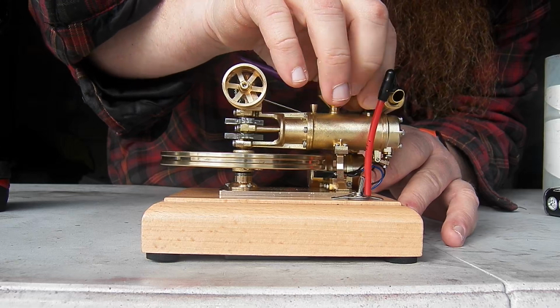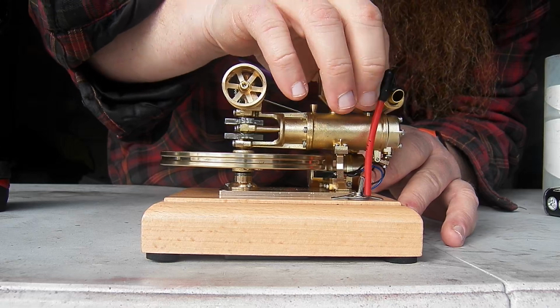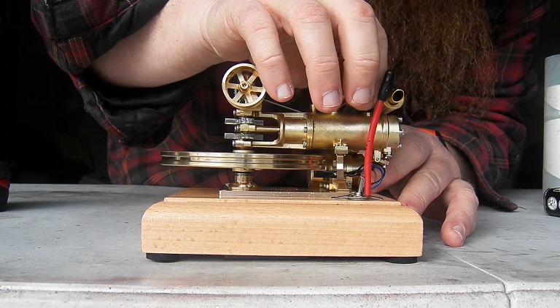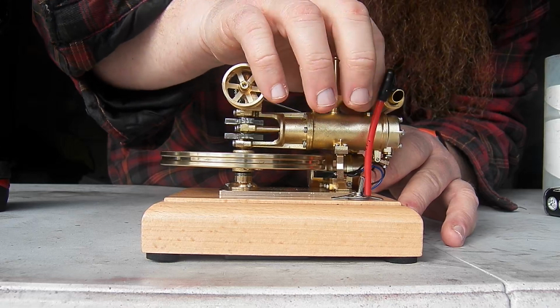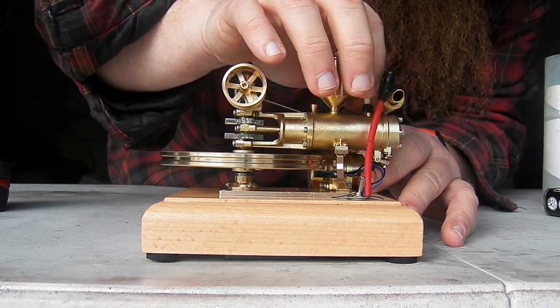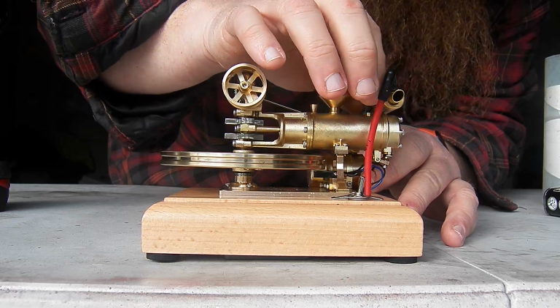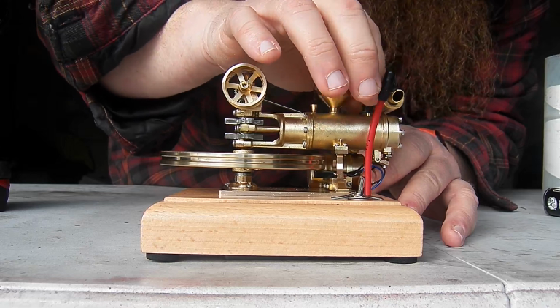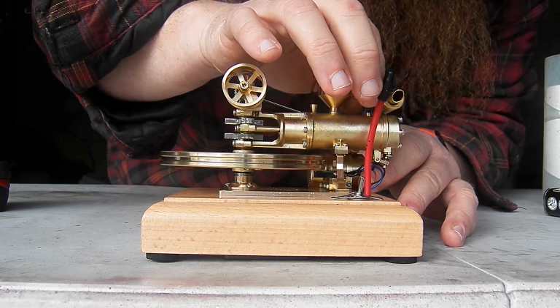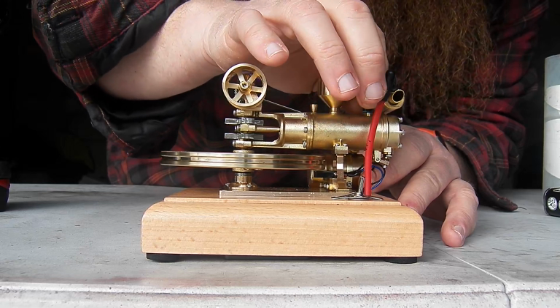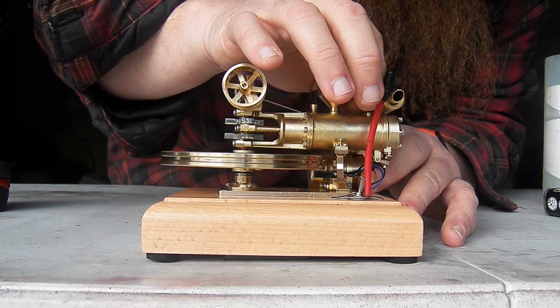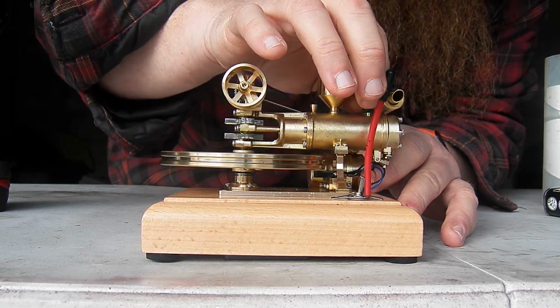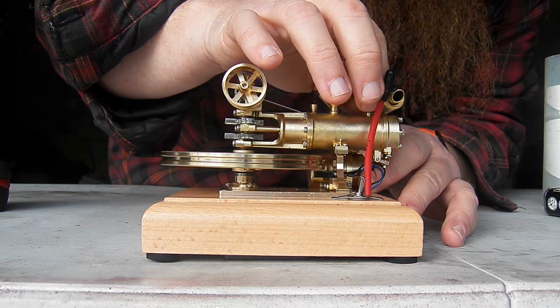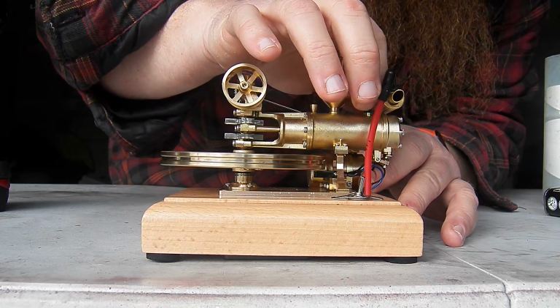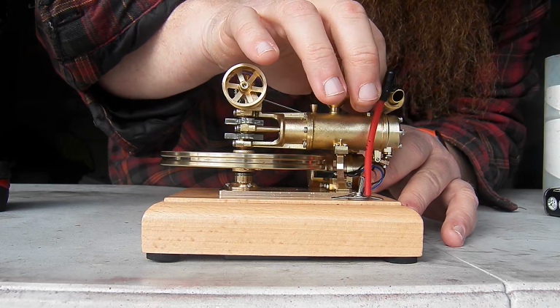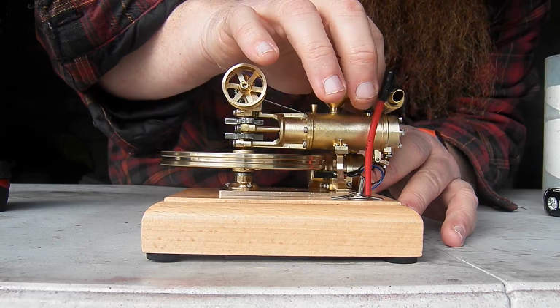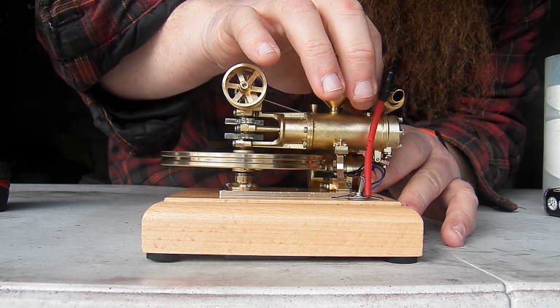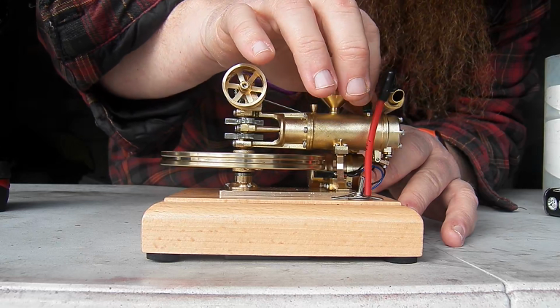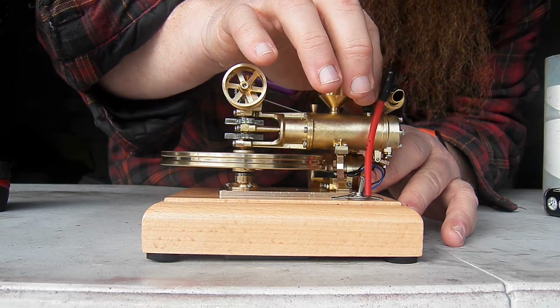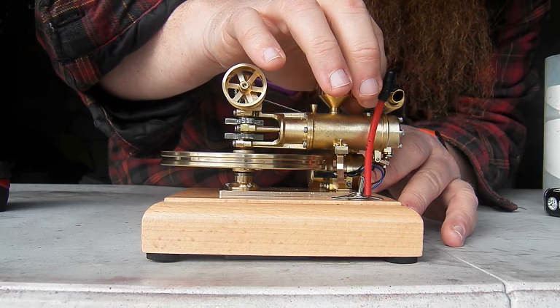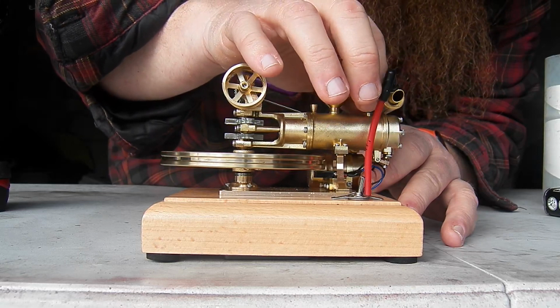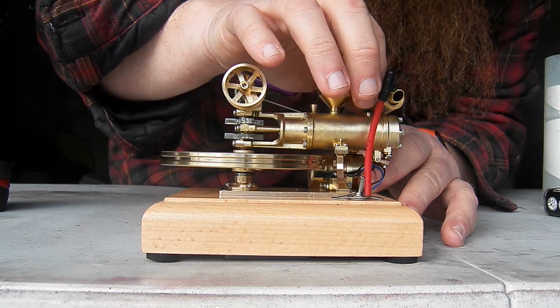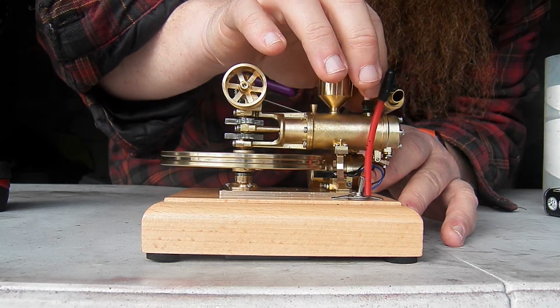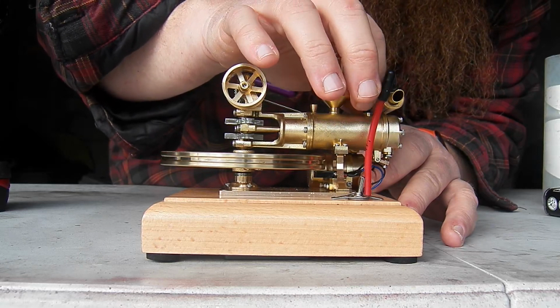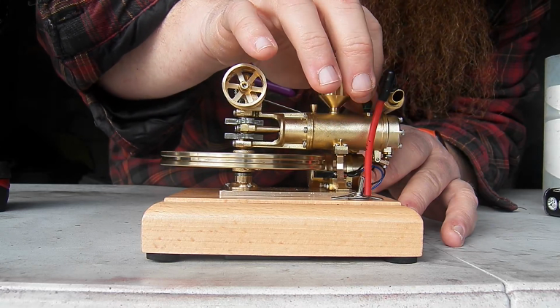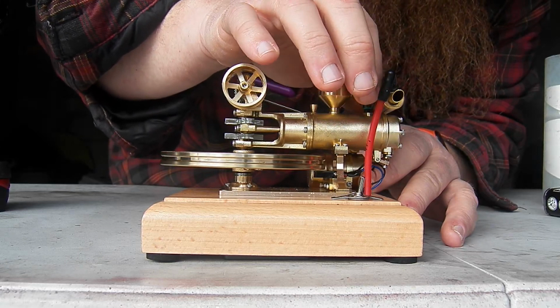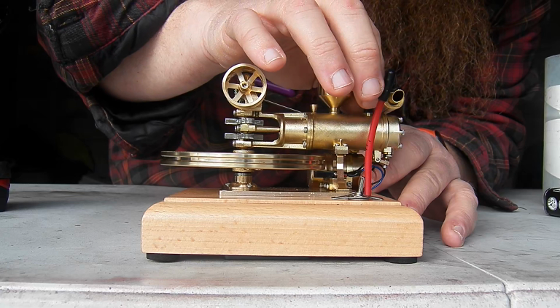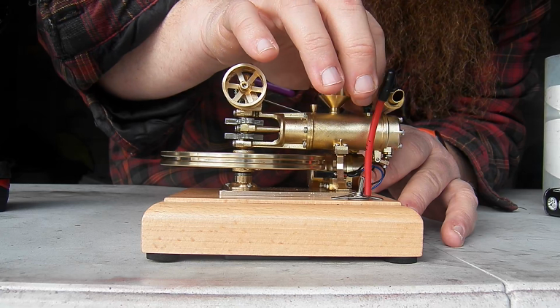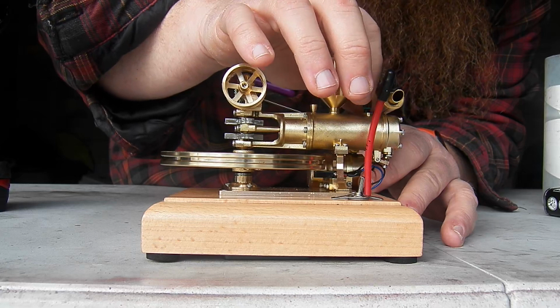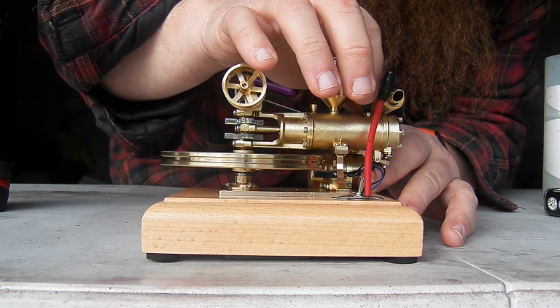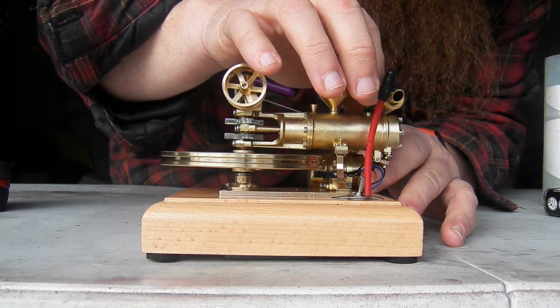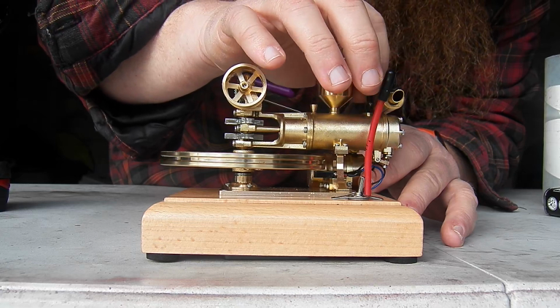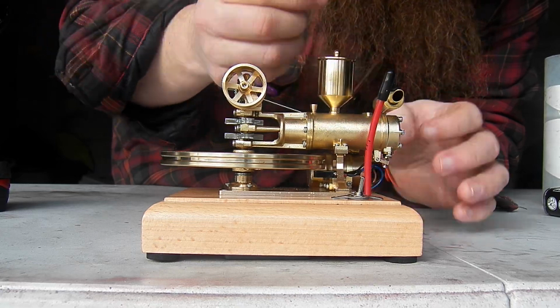The other thing is that because the spark plug has an O-ring on it, I found that just finger tight is as tight as it needs to go — otherwise that O-ring is getting crushed and chewed up.